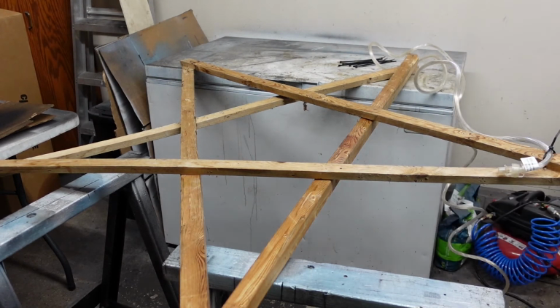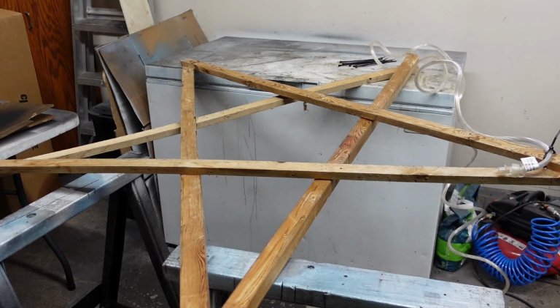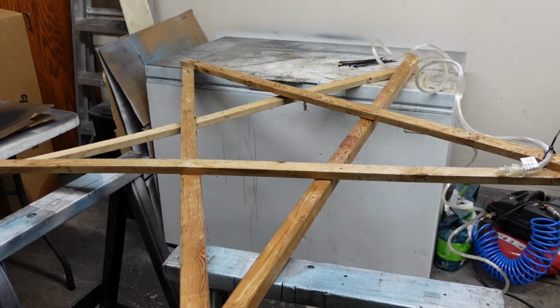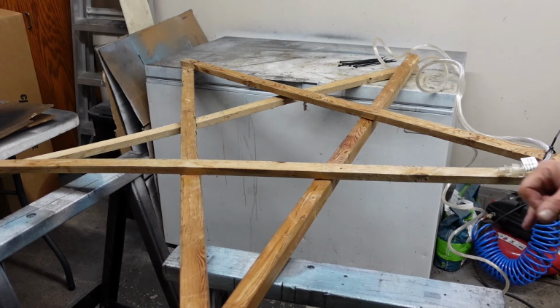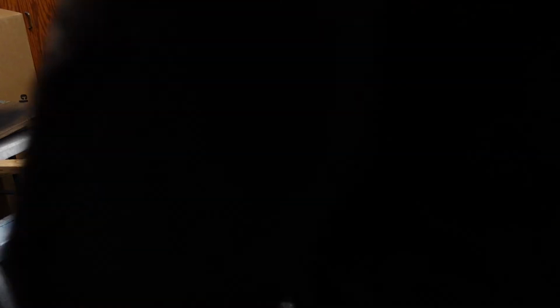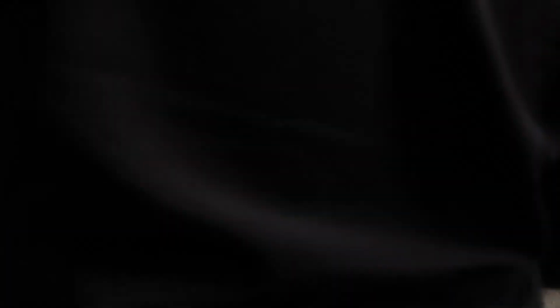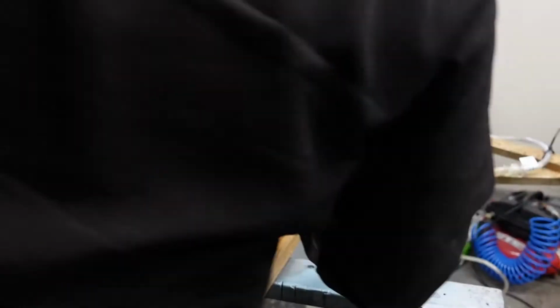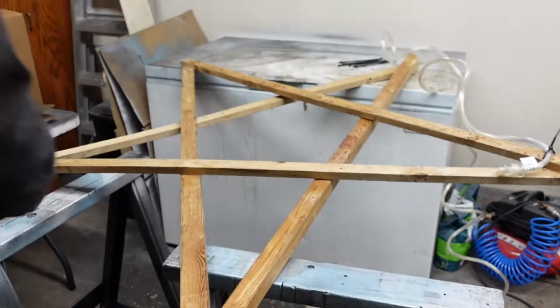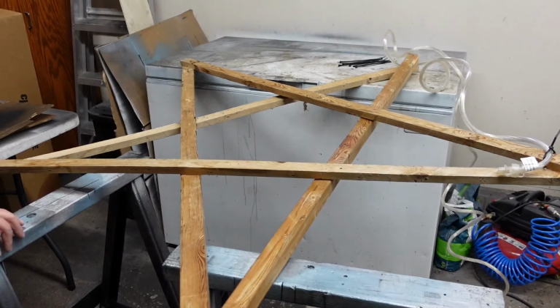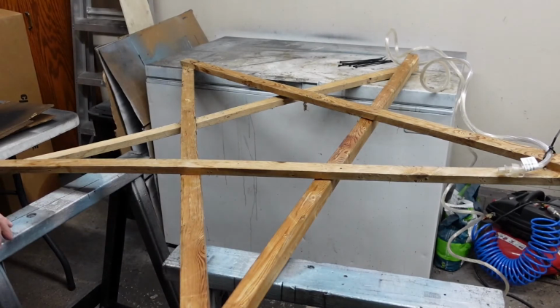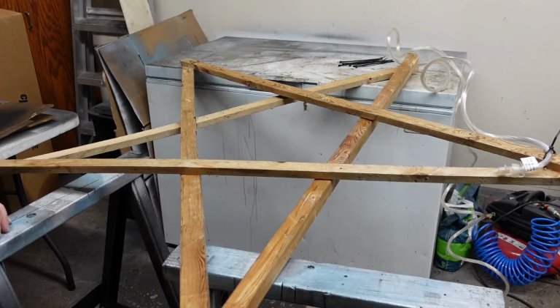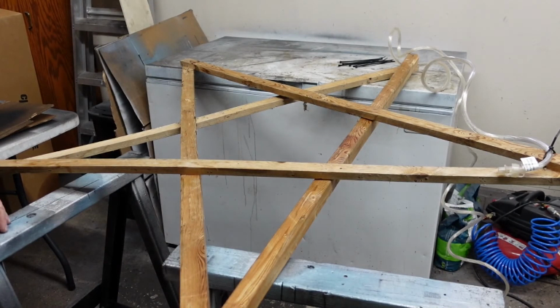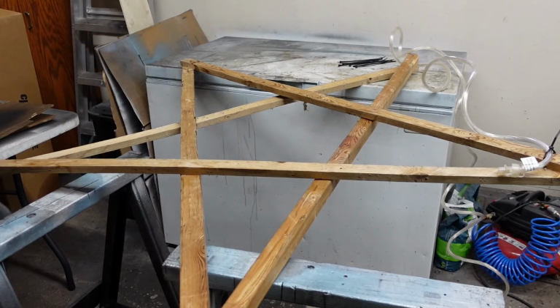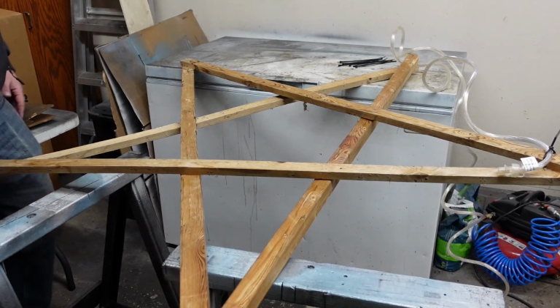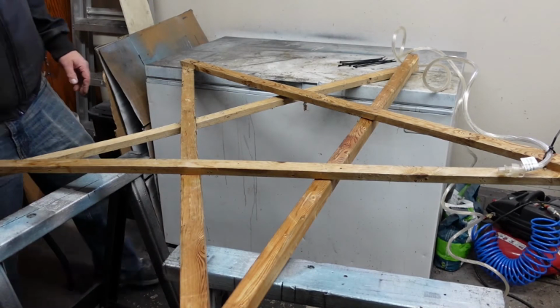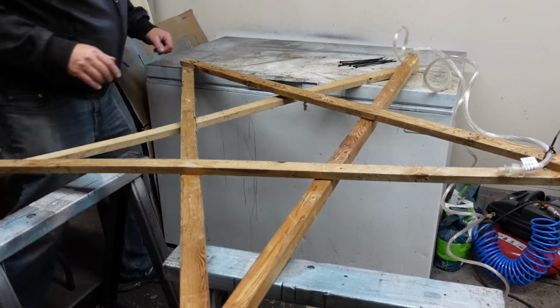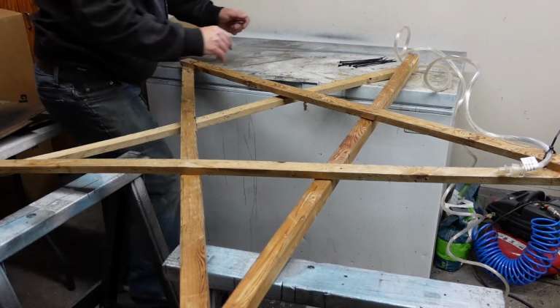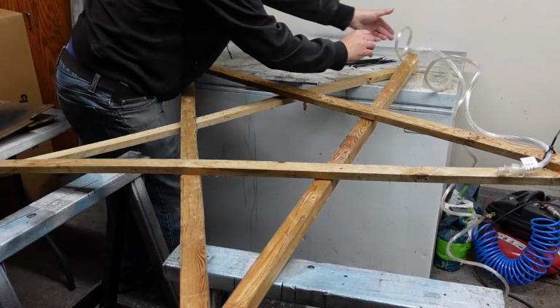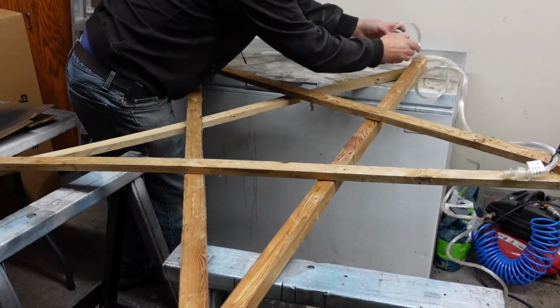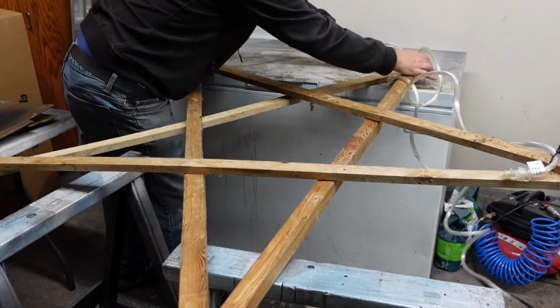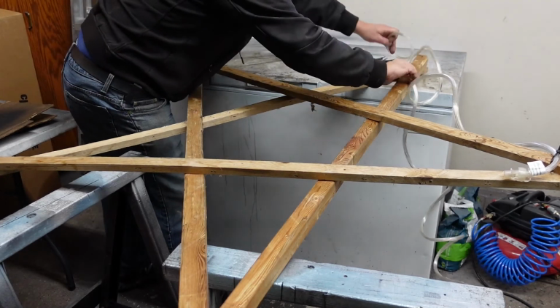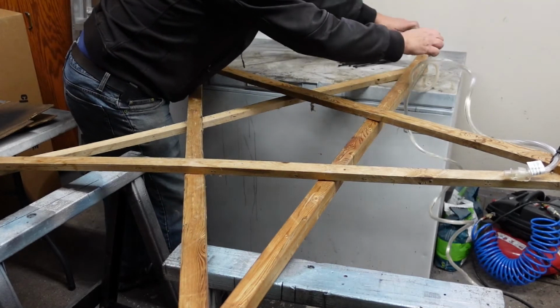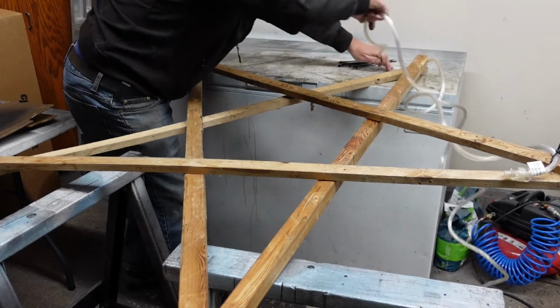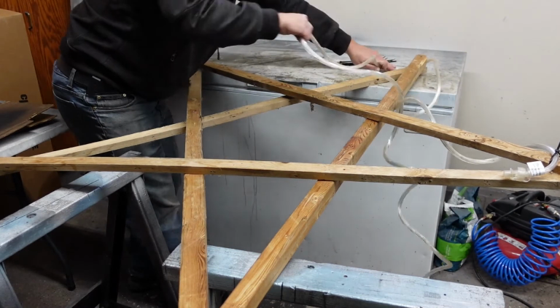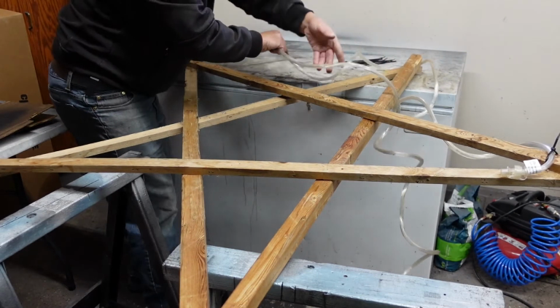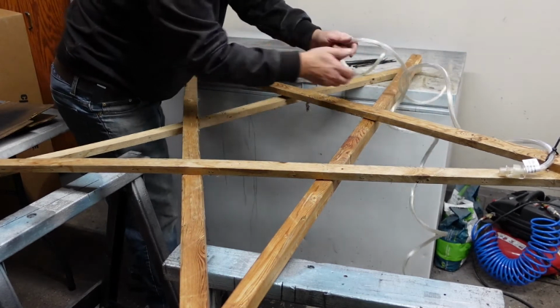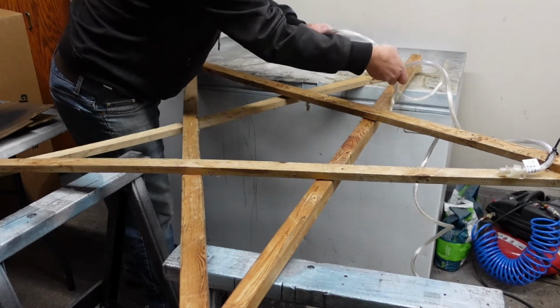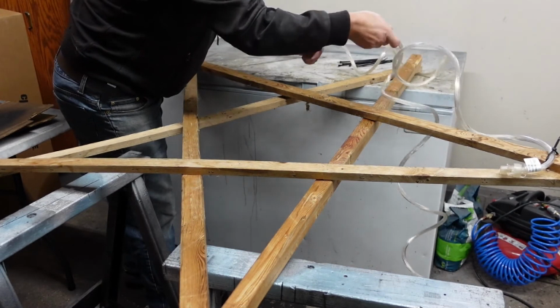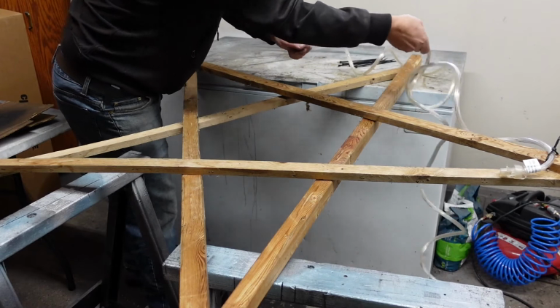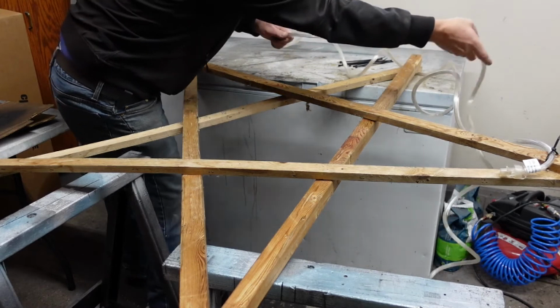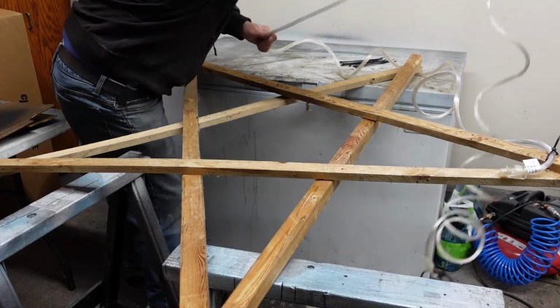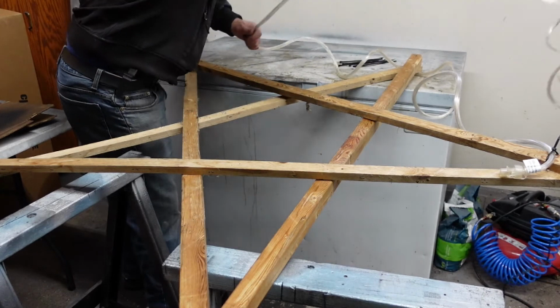That thing is stiff — holding its shape for sure. I wouldn't have done this in the corner but this is where I have the workbench.